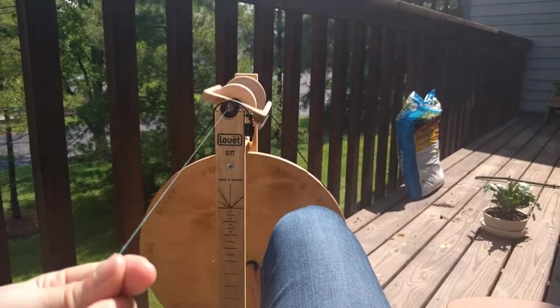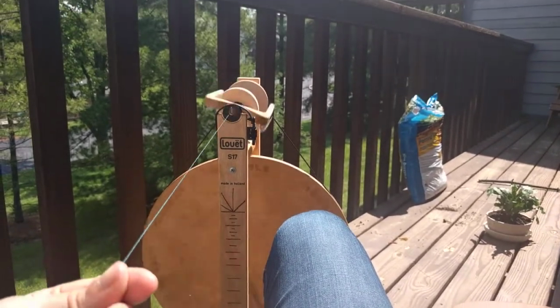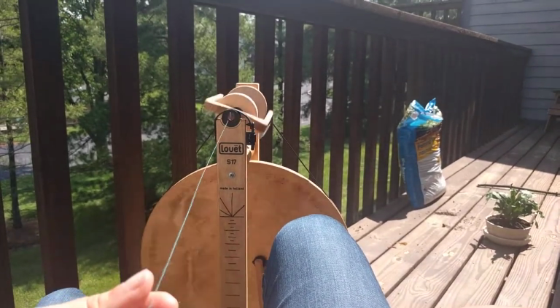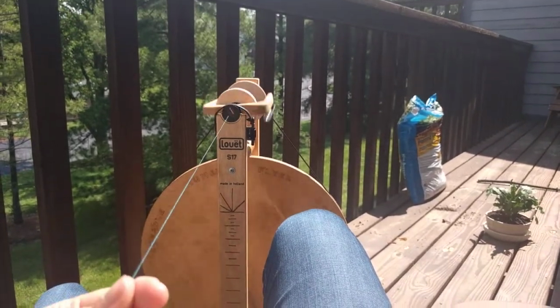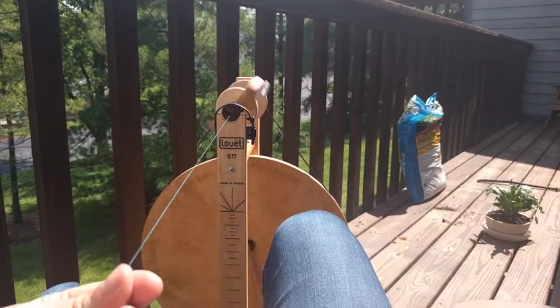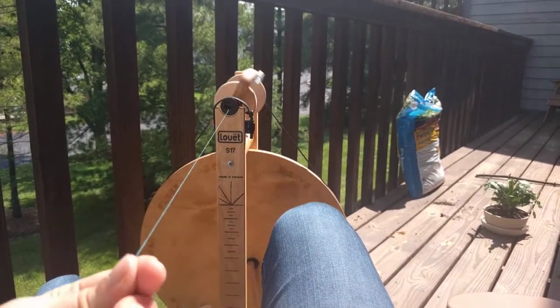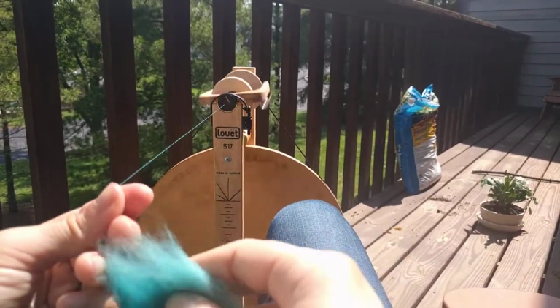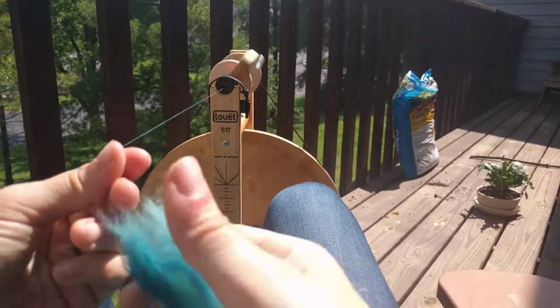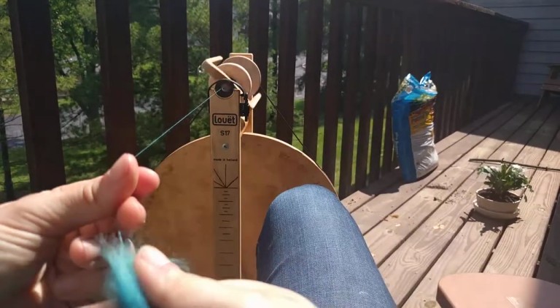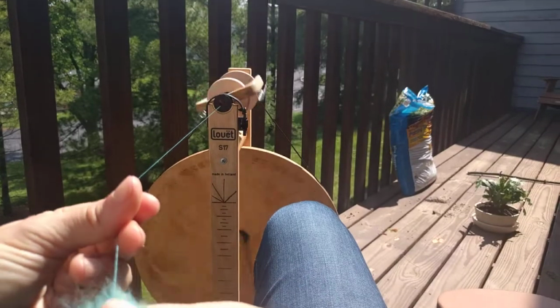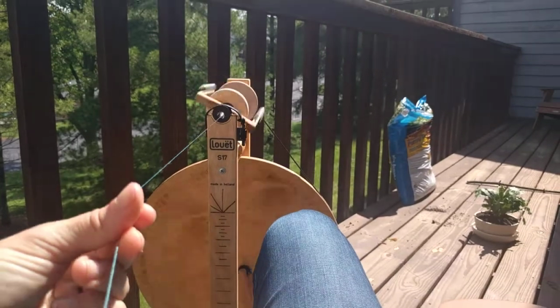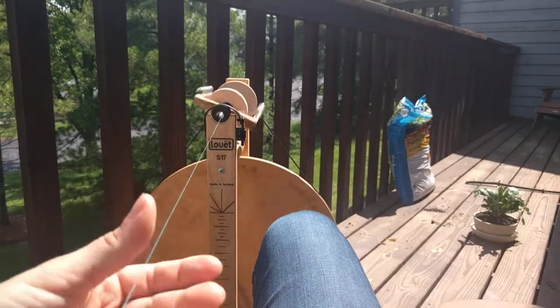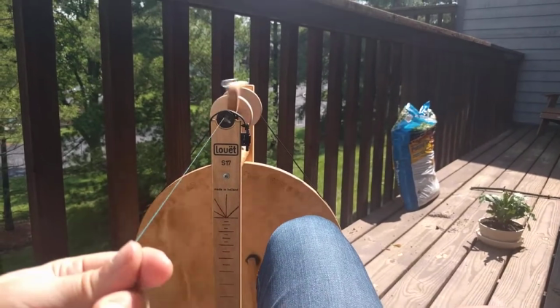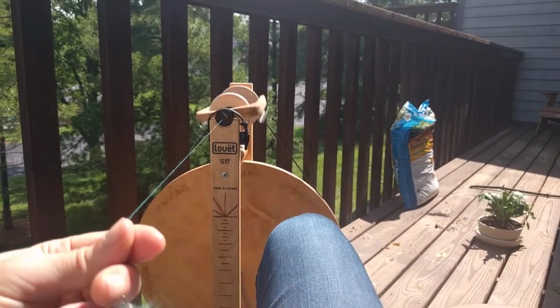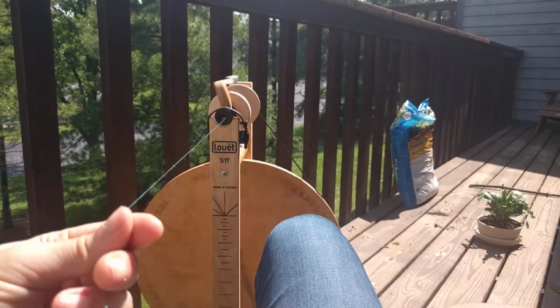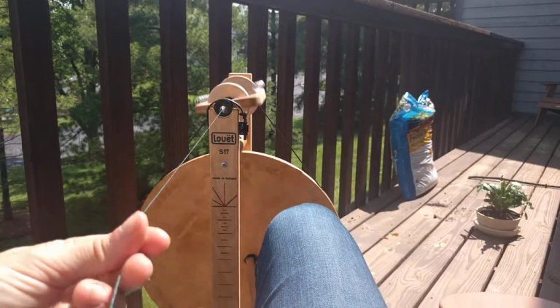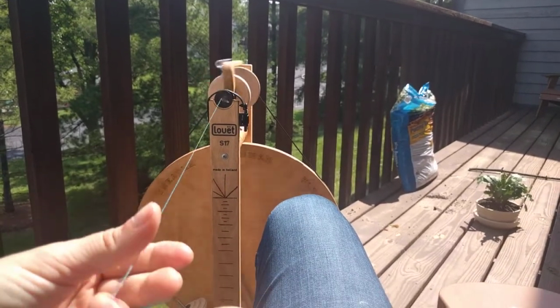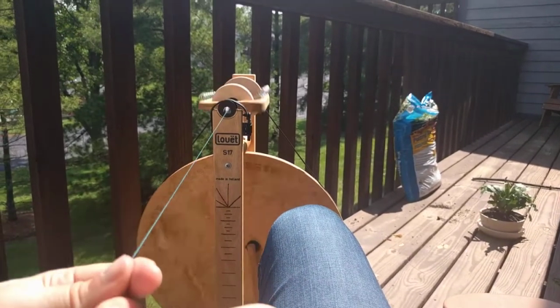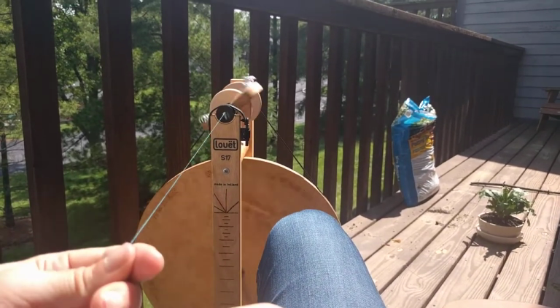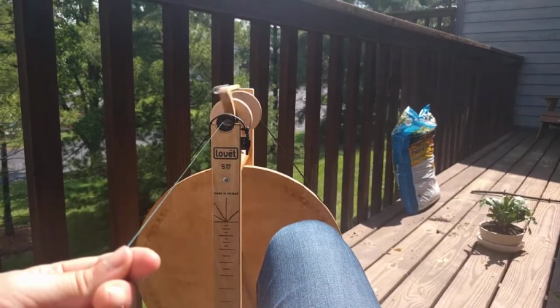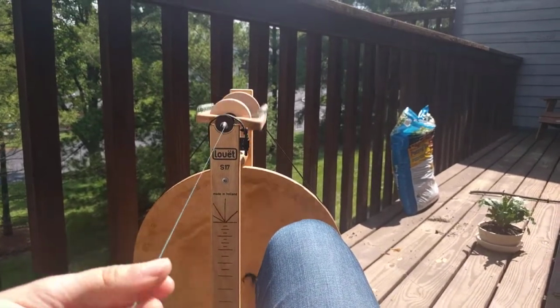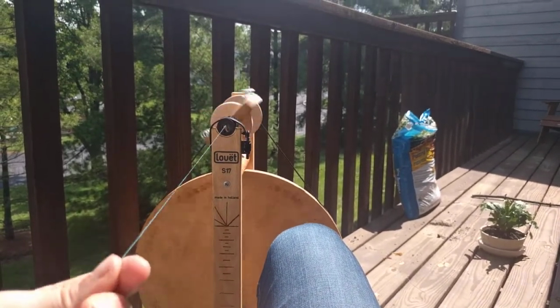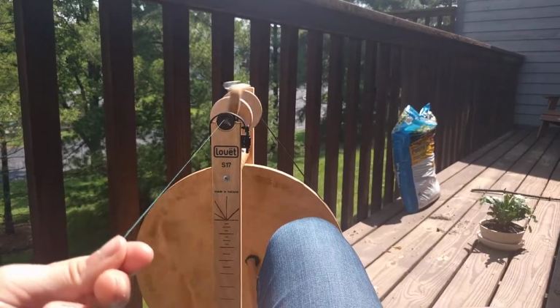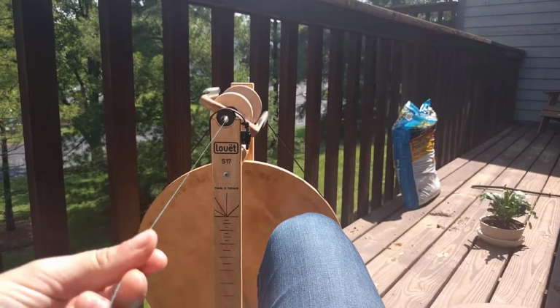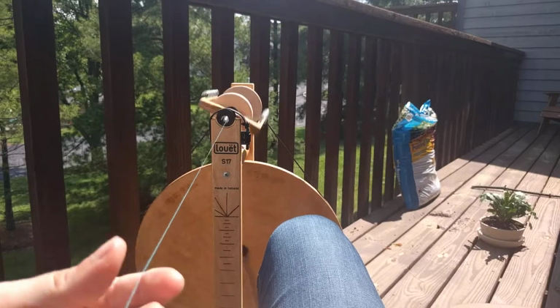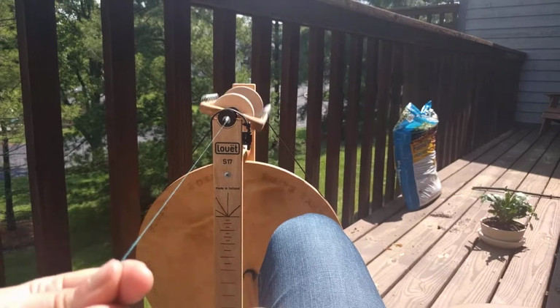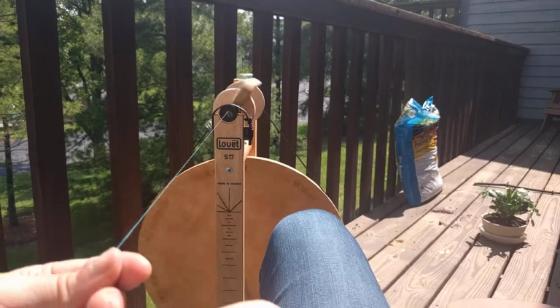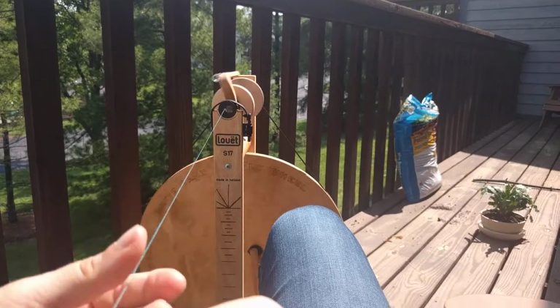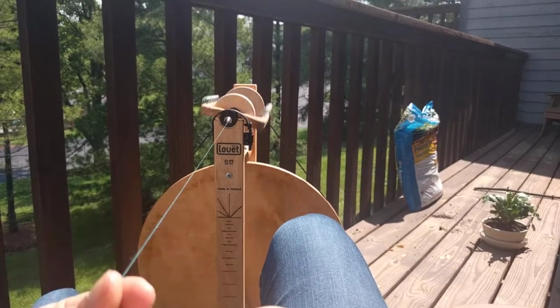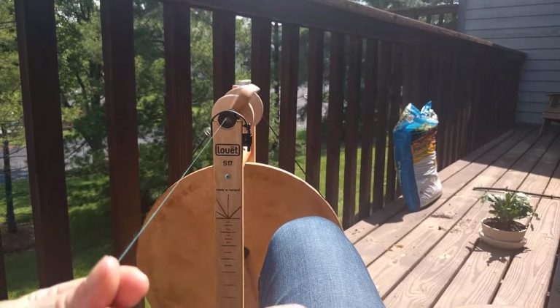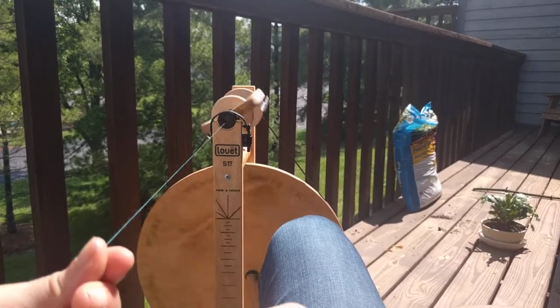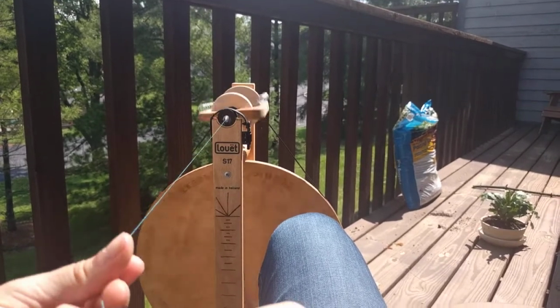Five minutes are just about up, so I will see you guys later with whatever I'm working on another day.